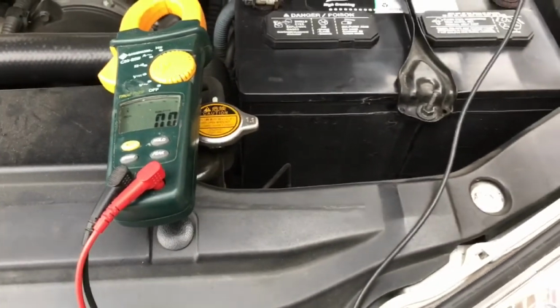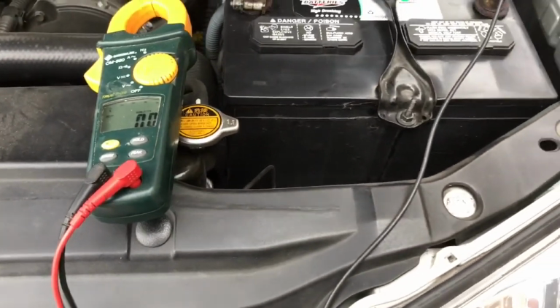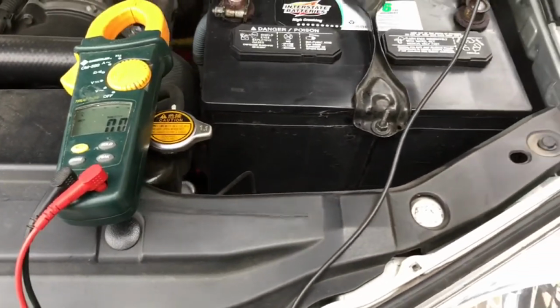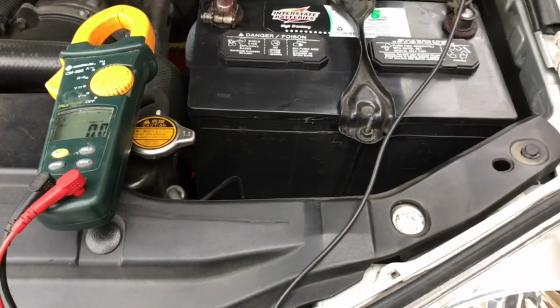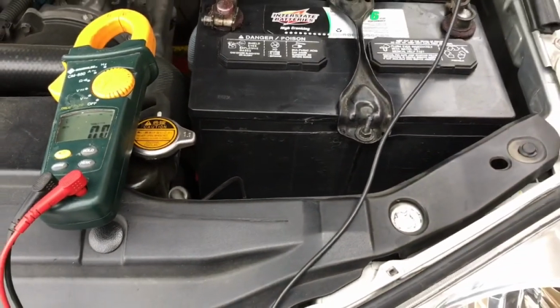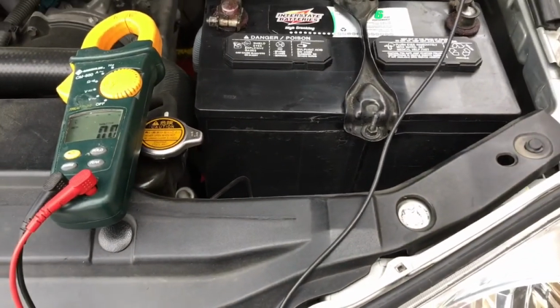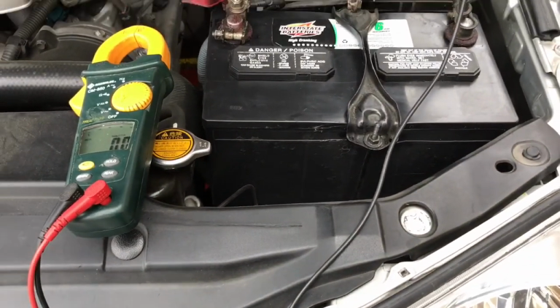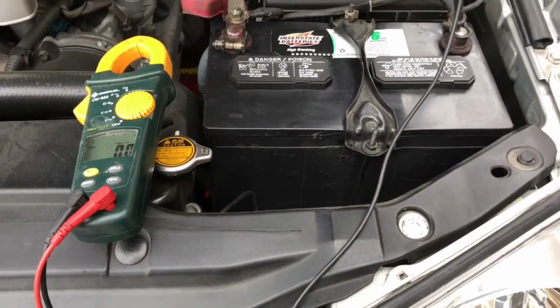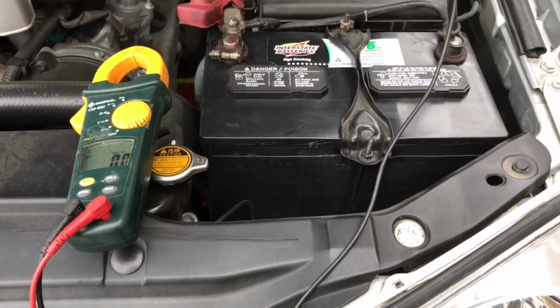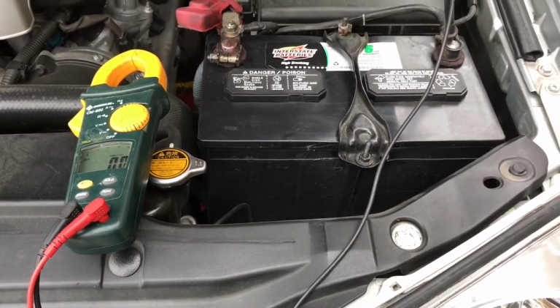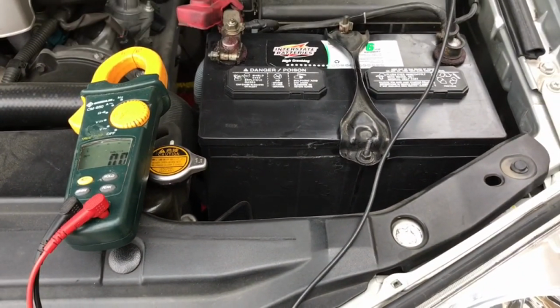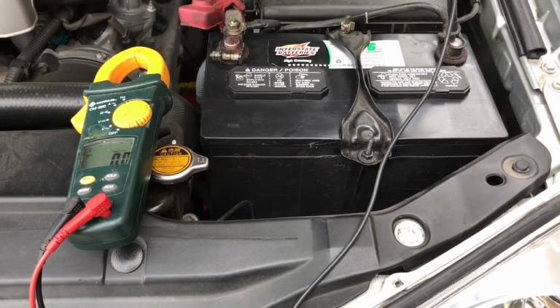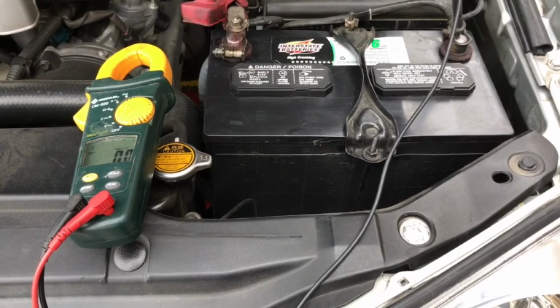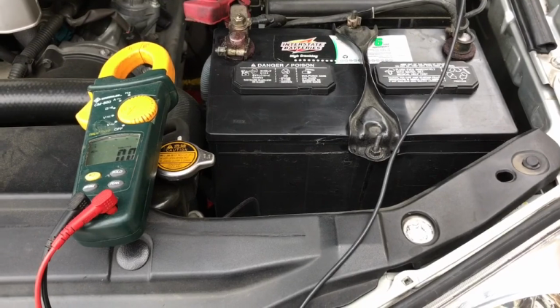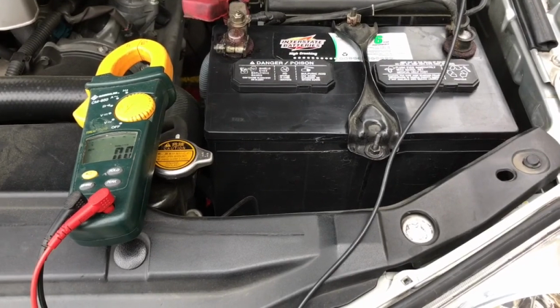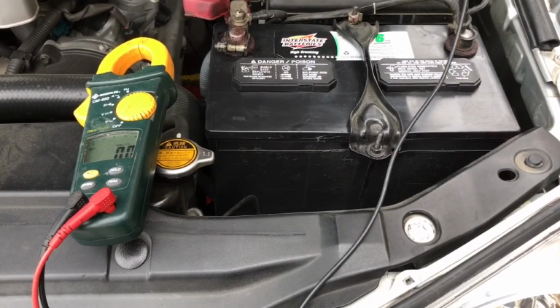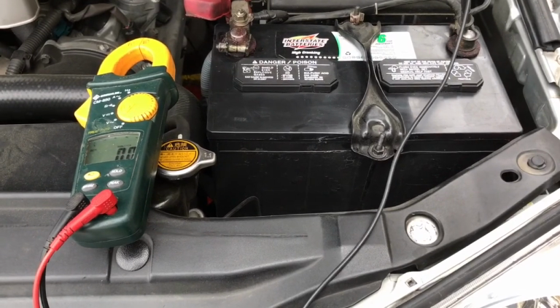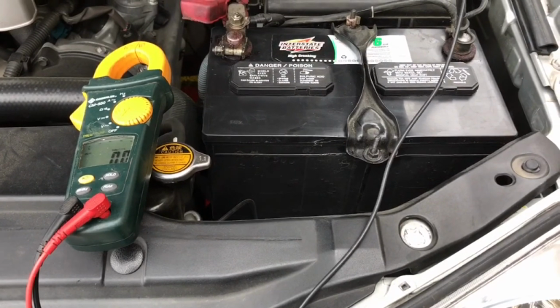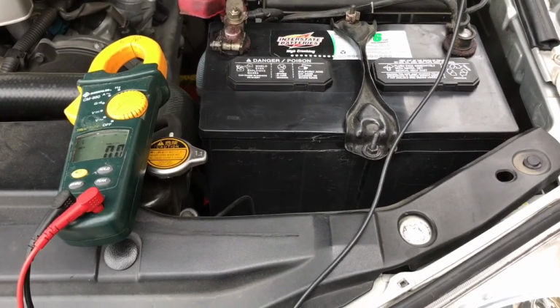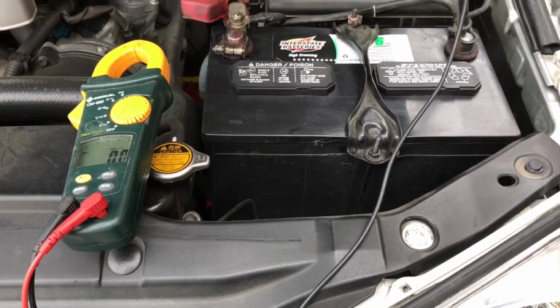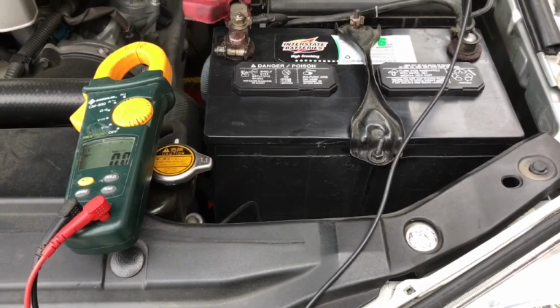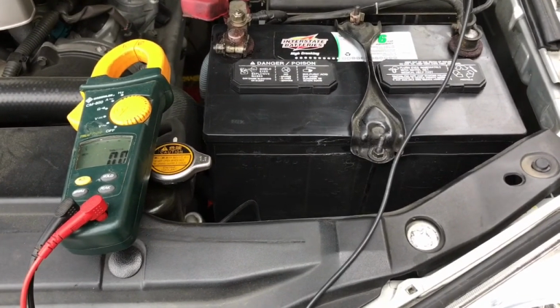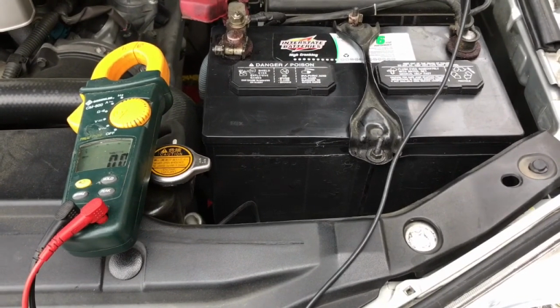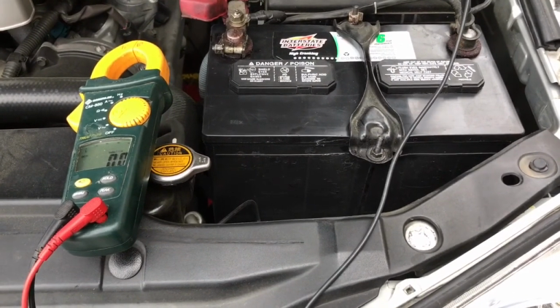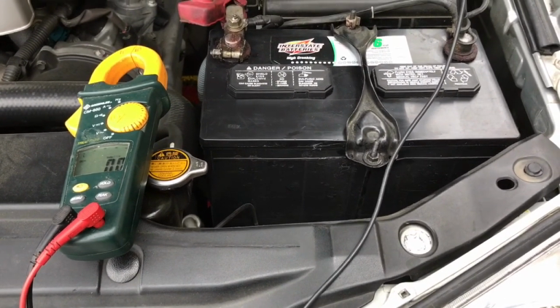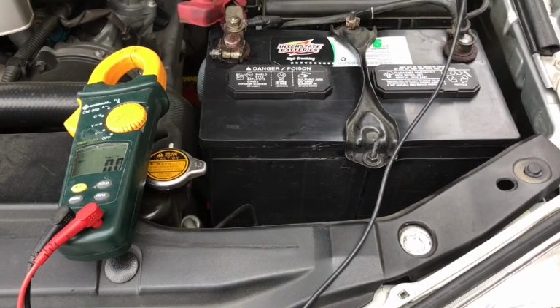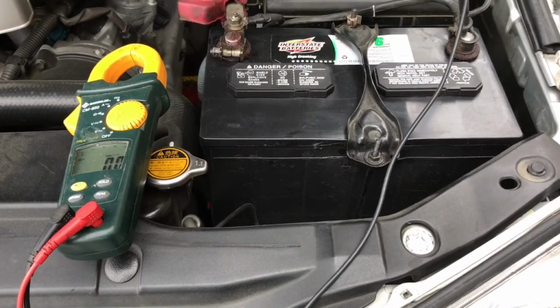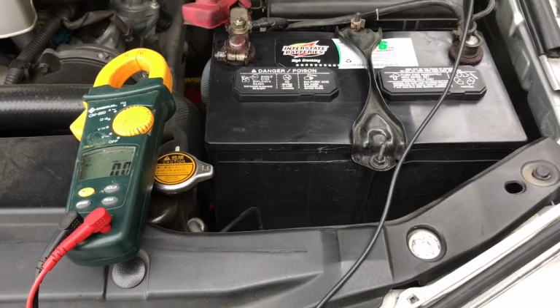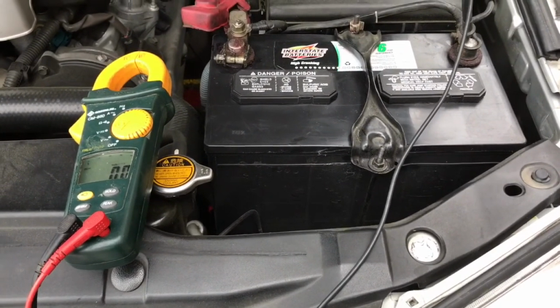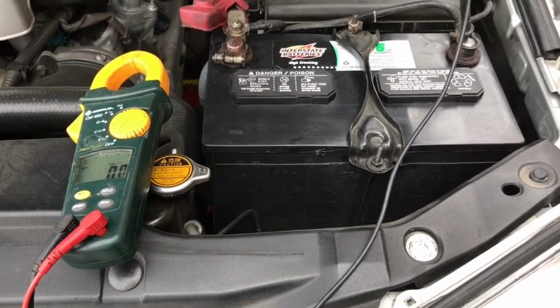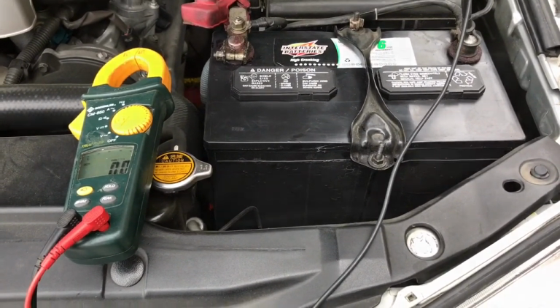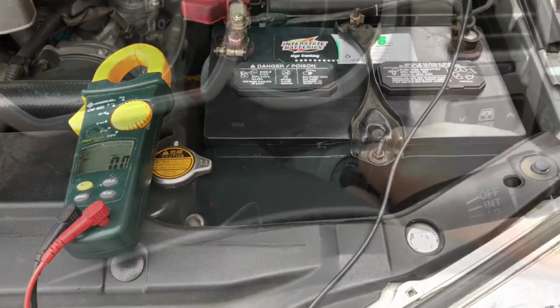Now we're gonna turn on the car and see what it's reading. If the alternator is charging it's gonna read 13.6 or something like that.